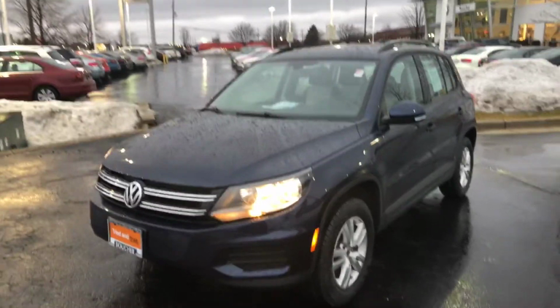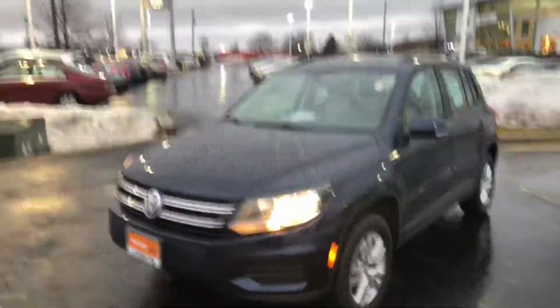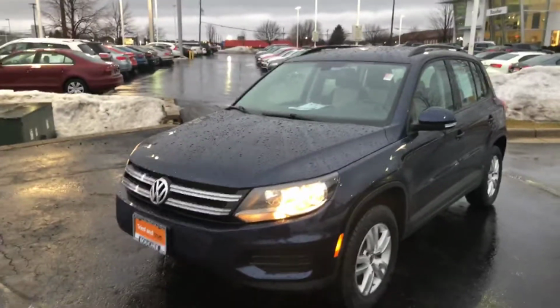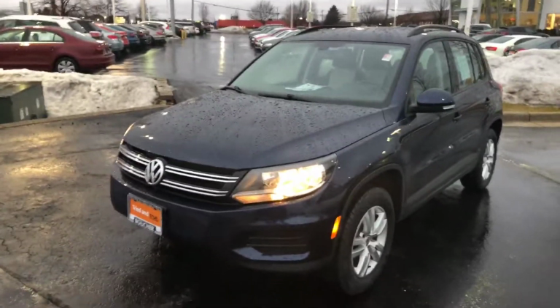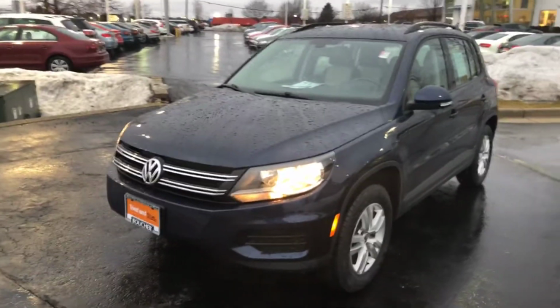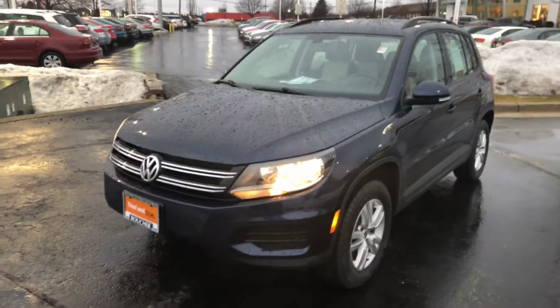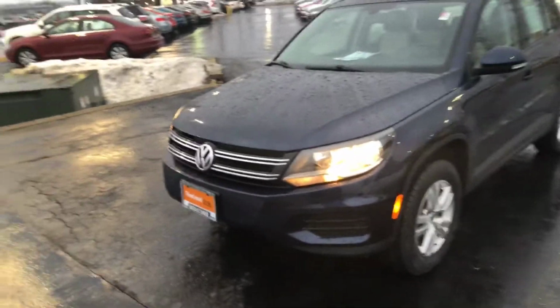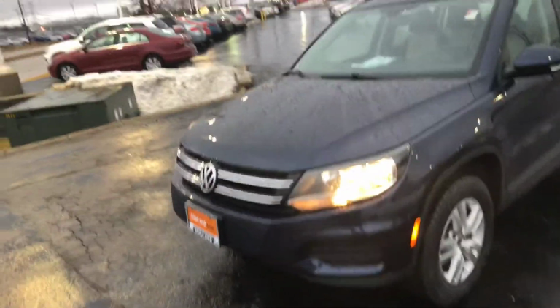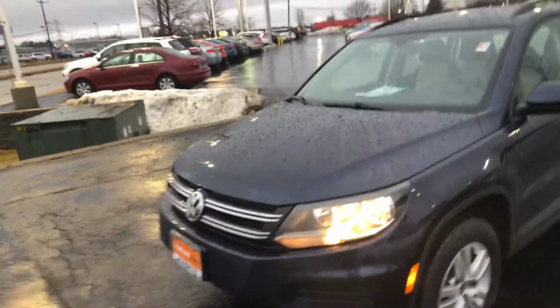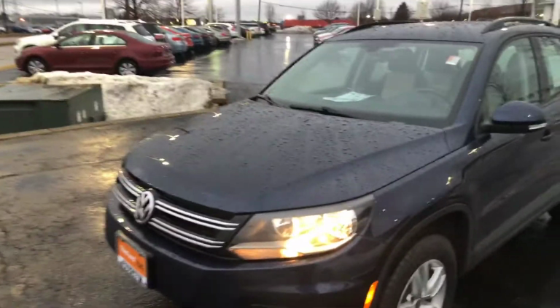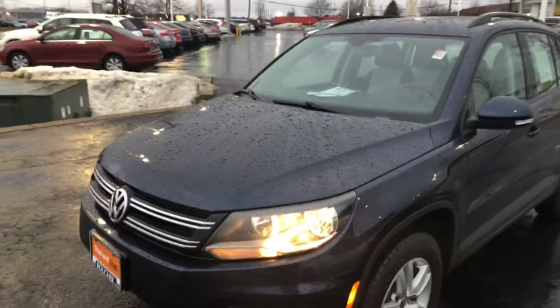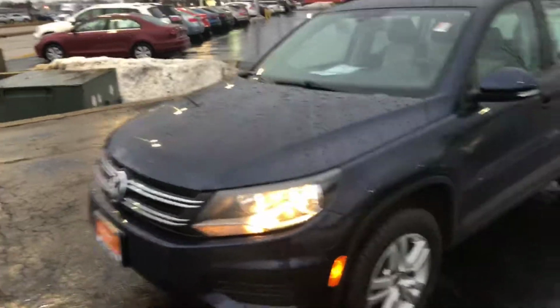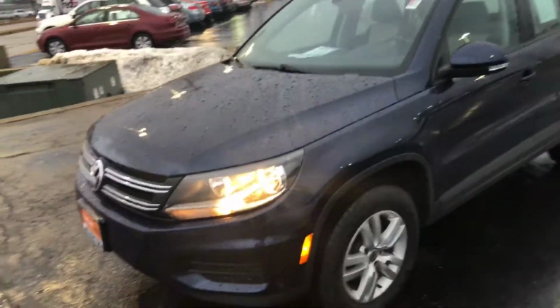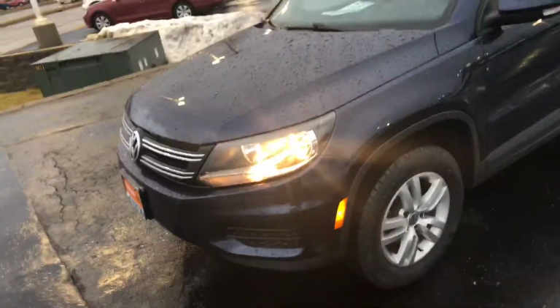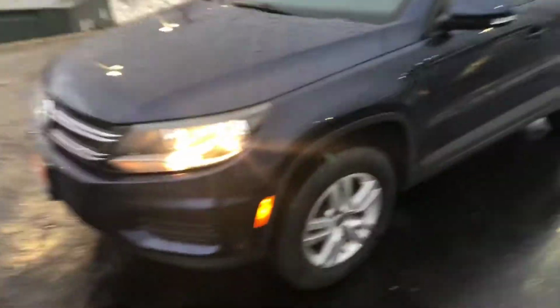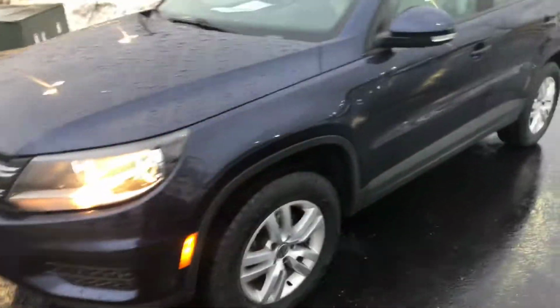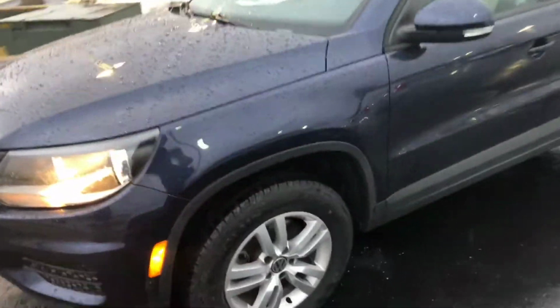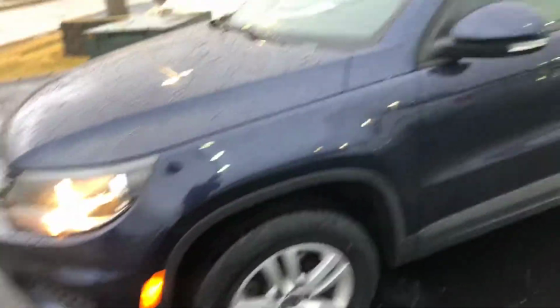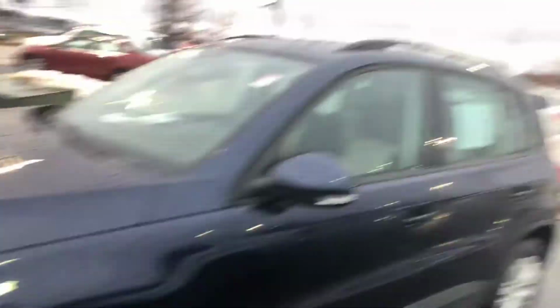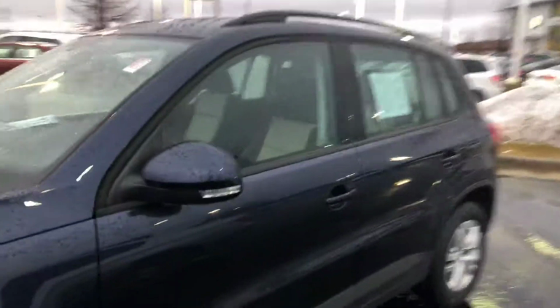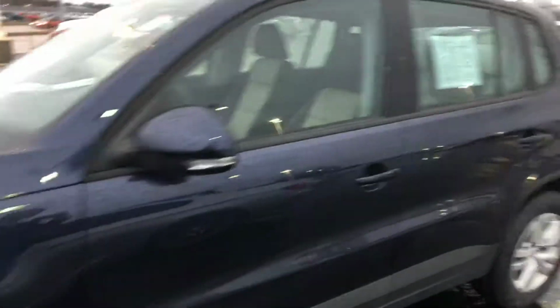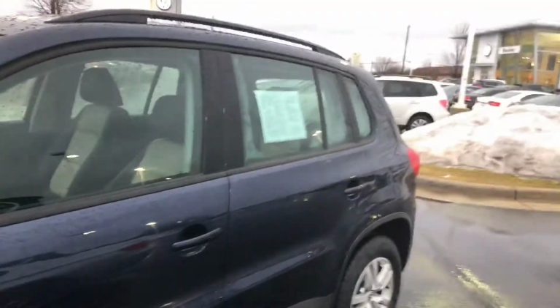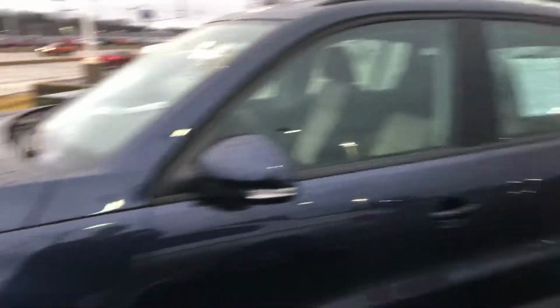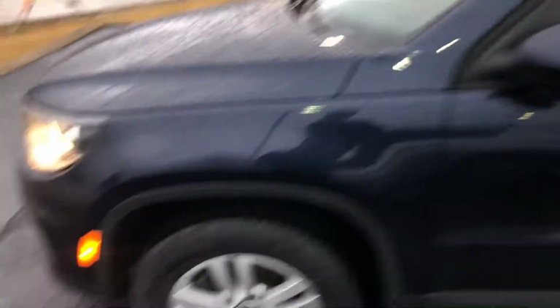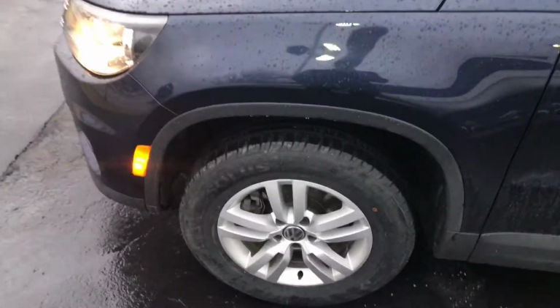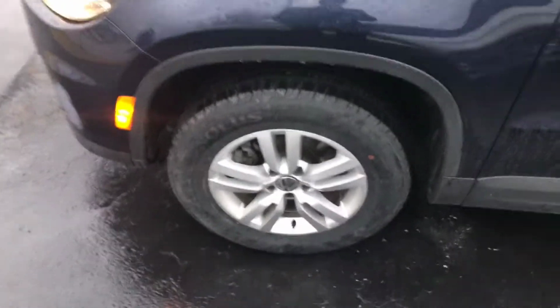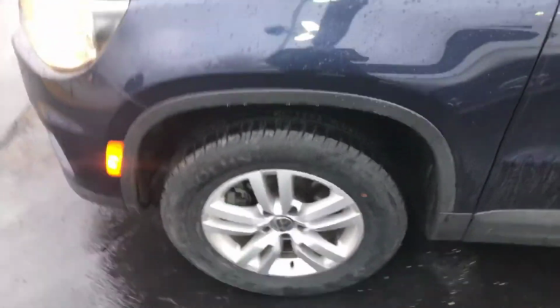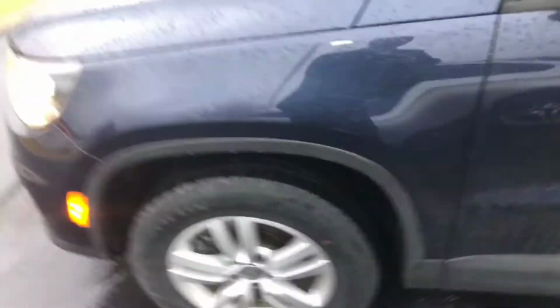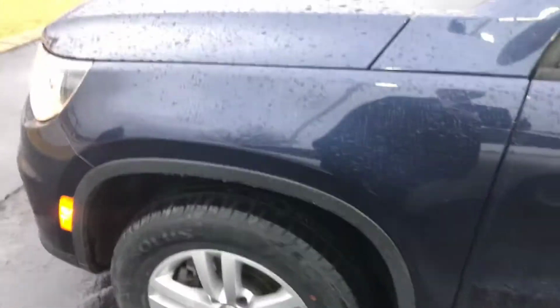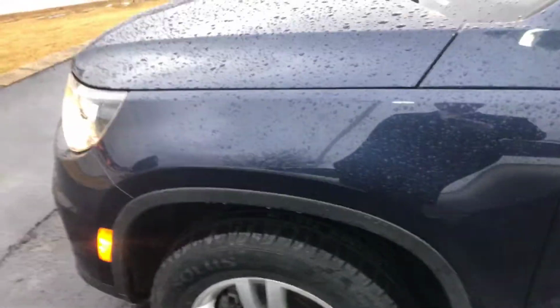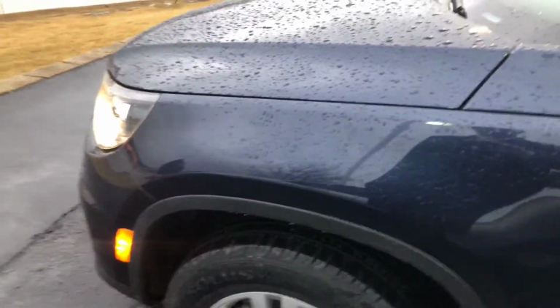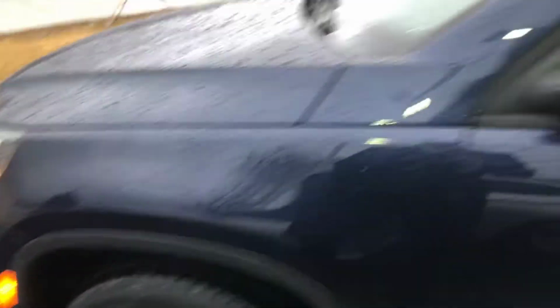Here's our 2016 Volkswagen Tiguan S model, 4Motion. 4Motion means all-wheel drive. The vehicle's in great condition. We just put brand new tires on it, and you can see it has alloy wheels.